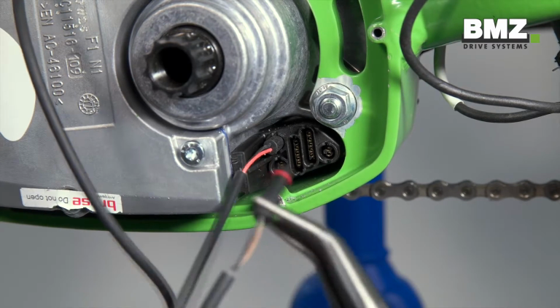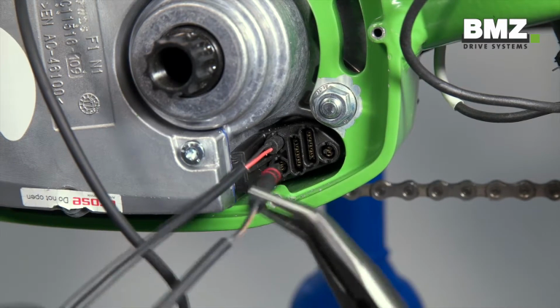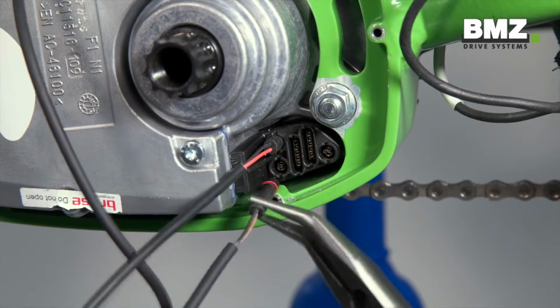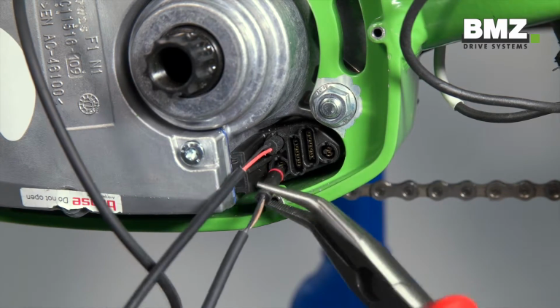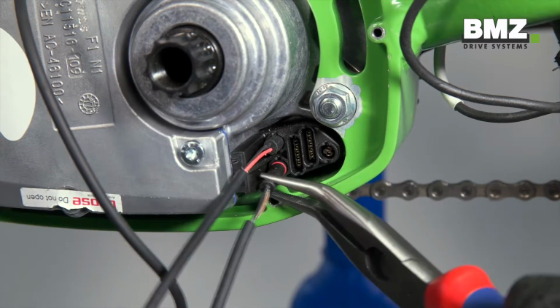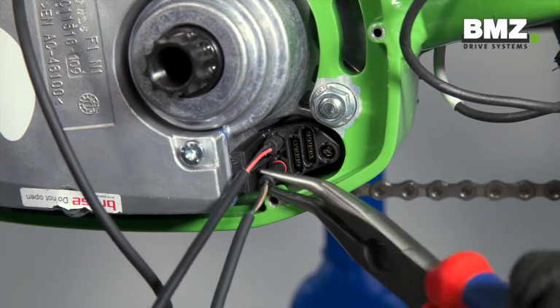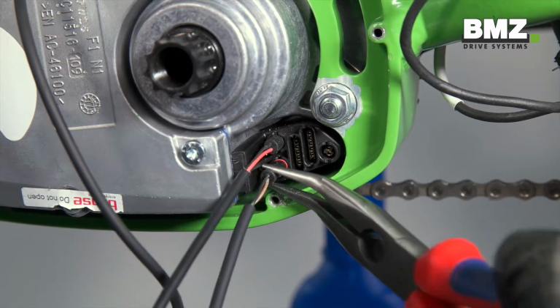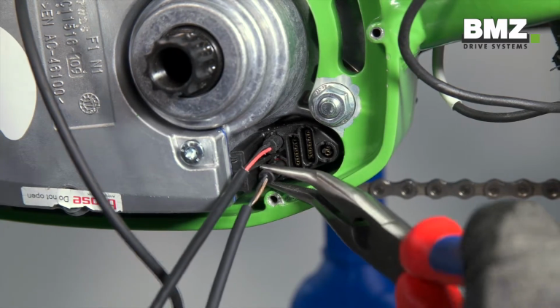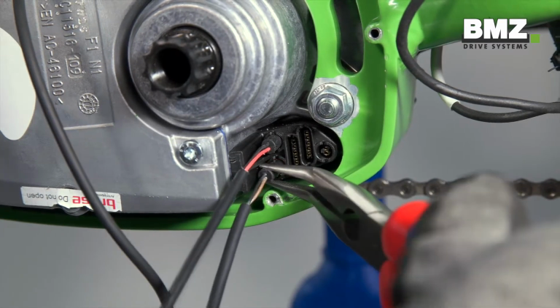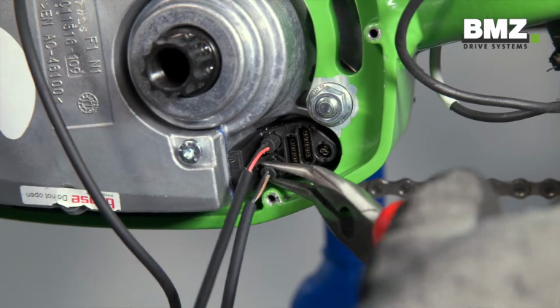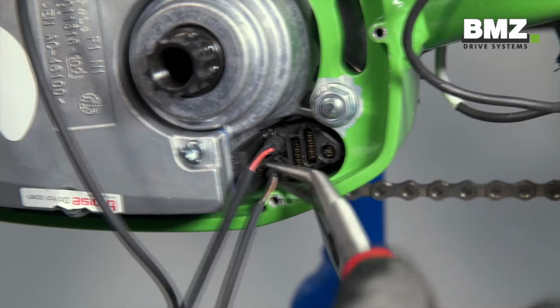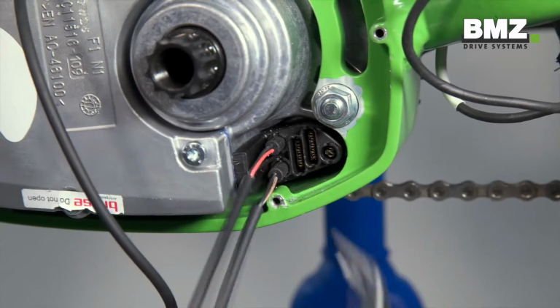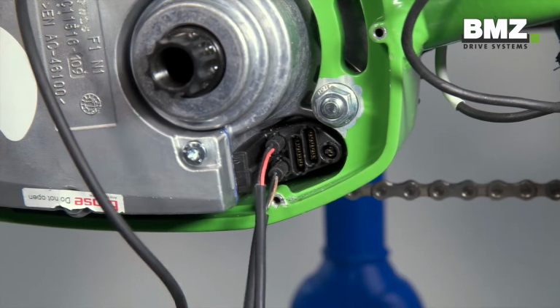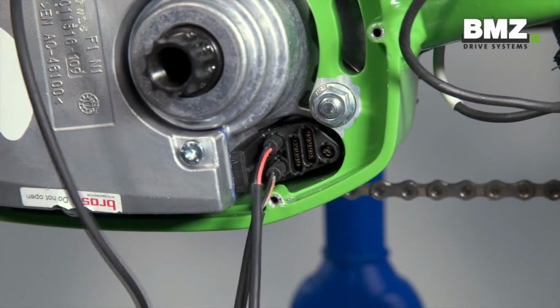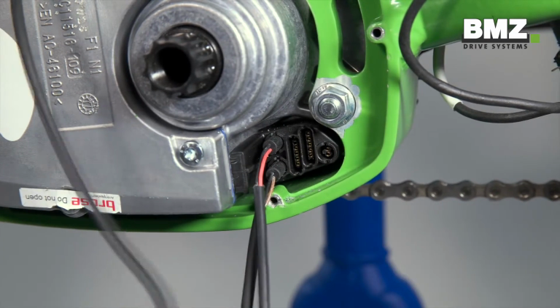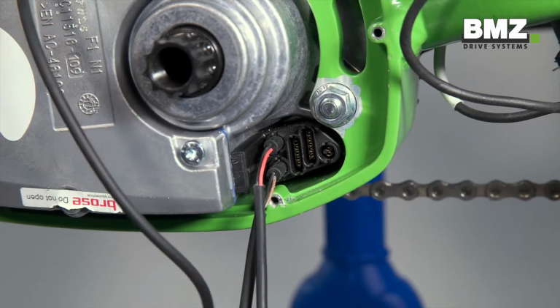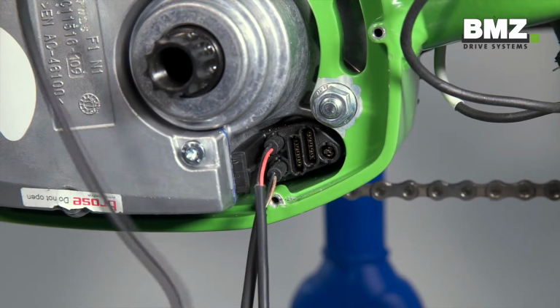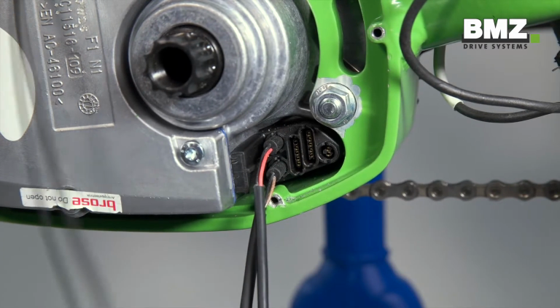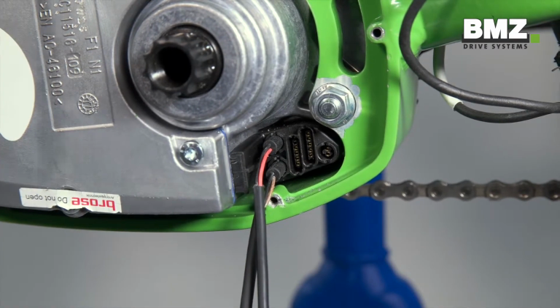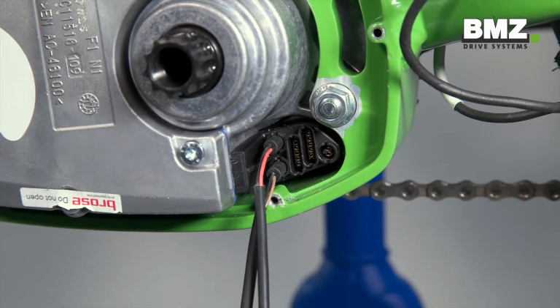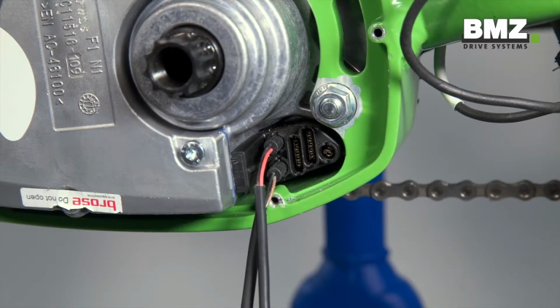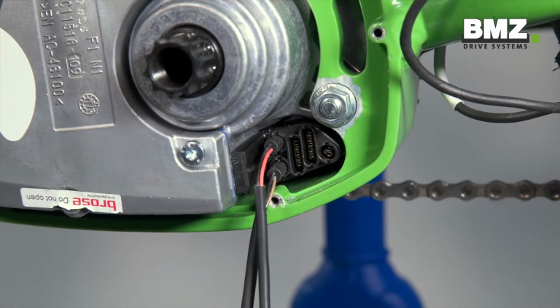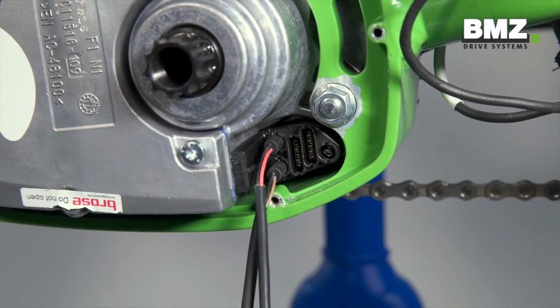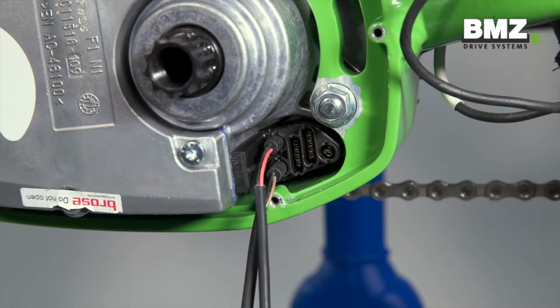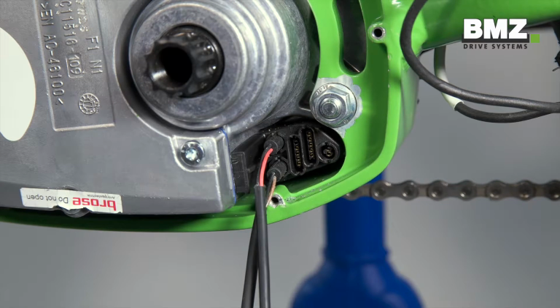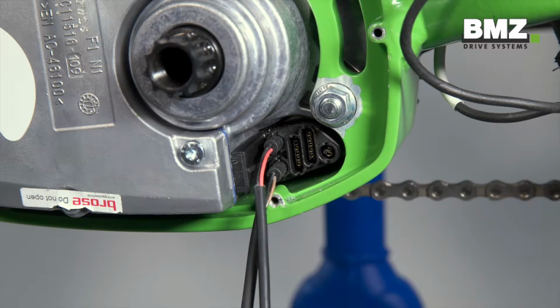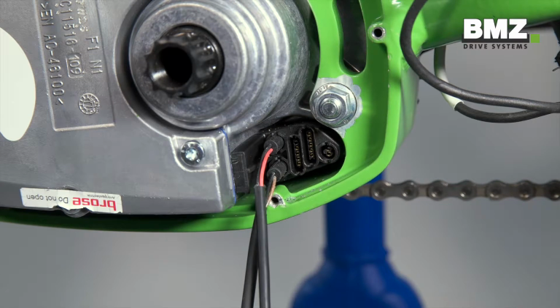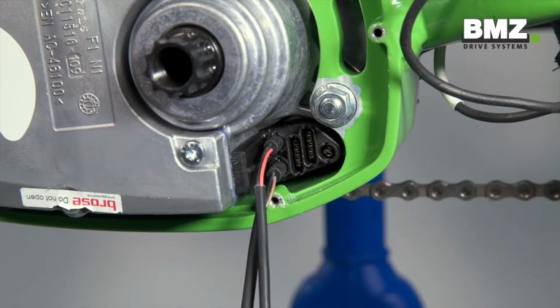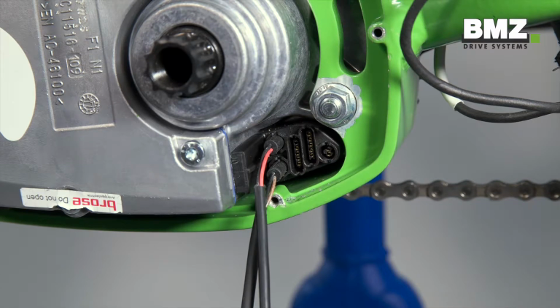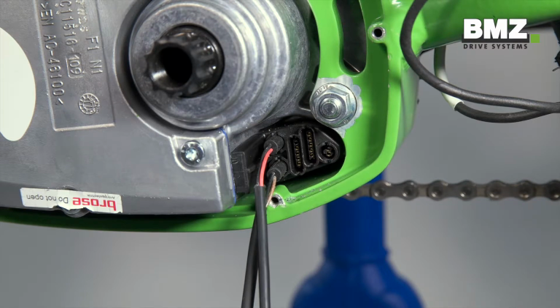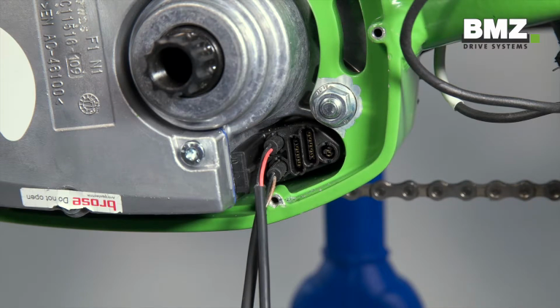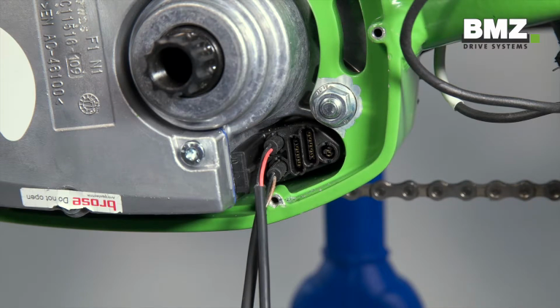Please note for the front light cable: the black cable should point upward and the plug should click into place. If no light is connected, a blind plug must be installed here.